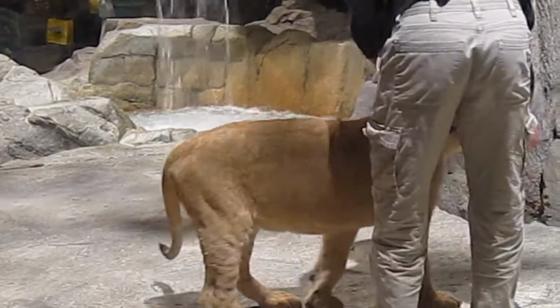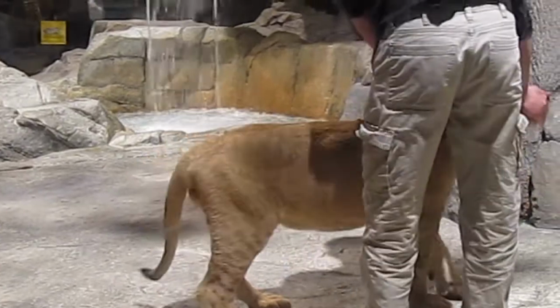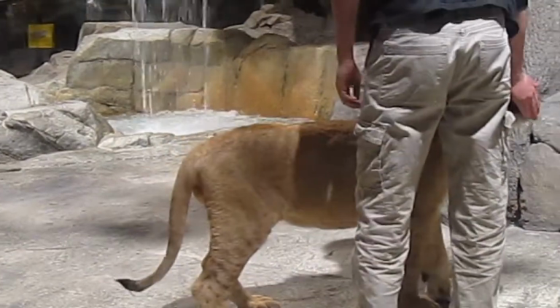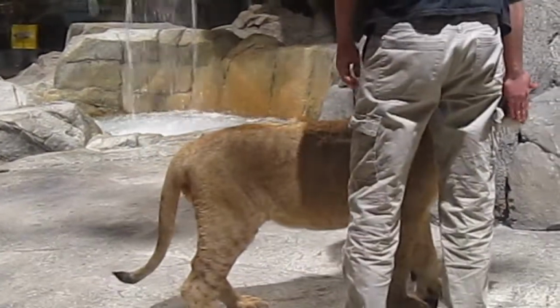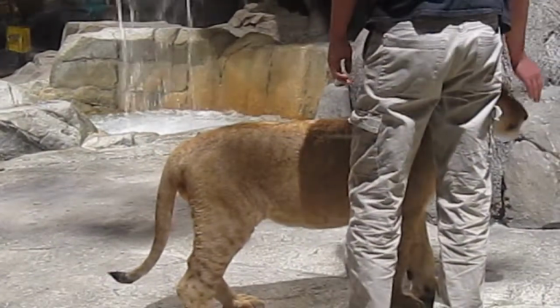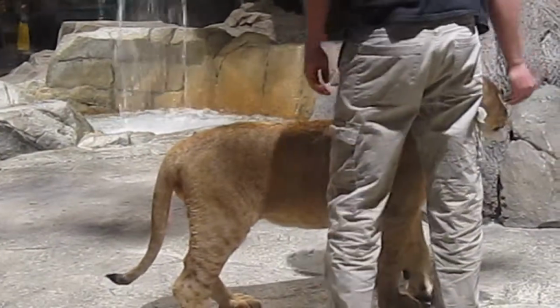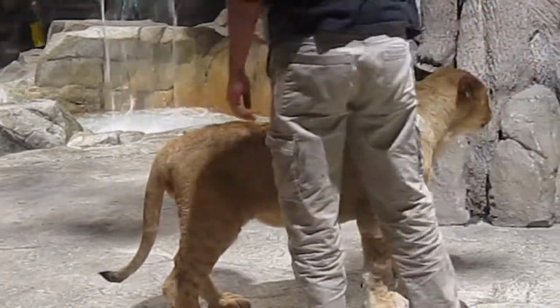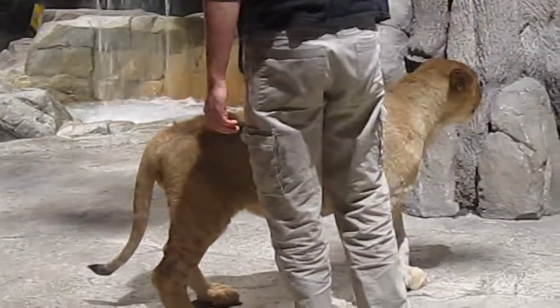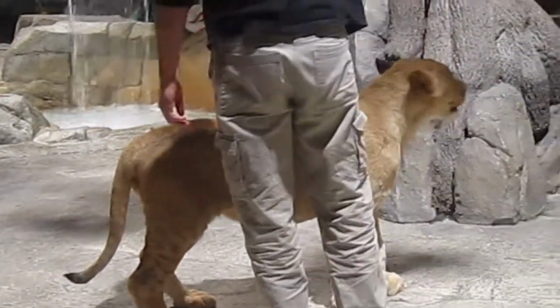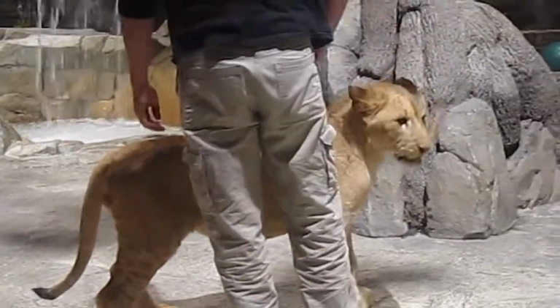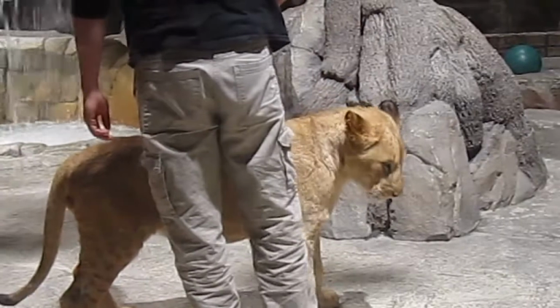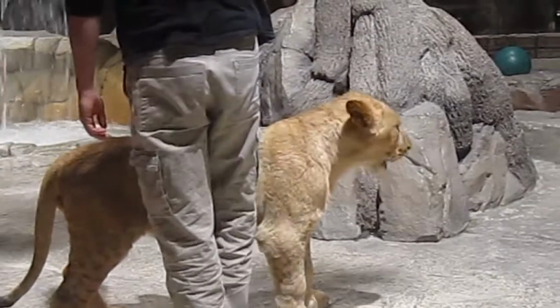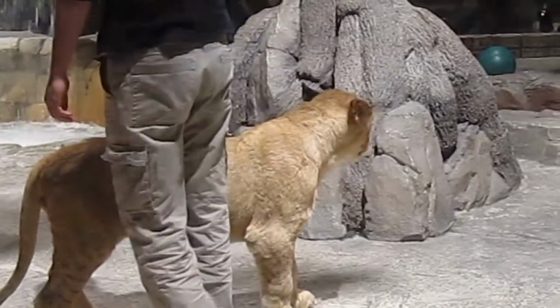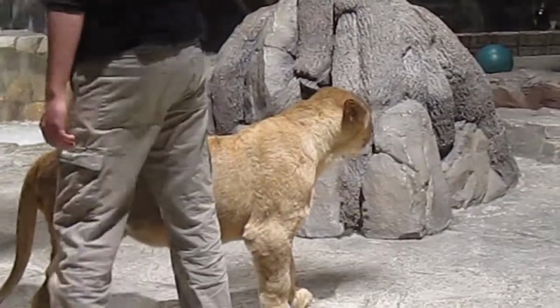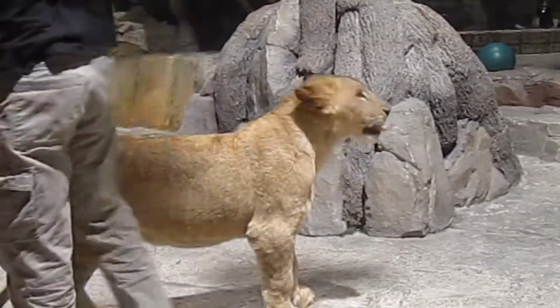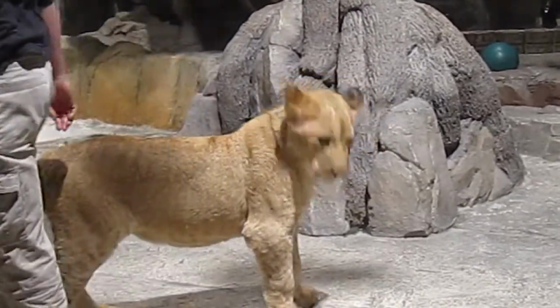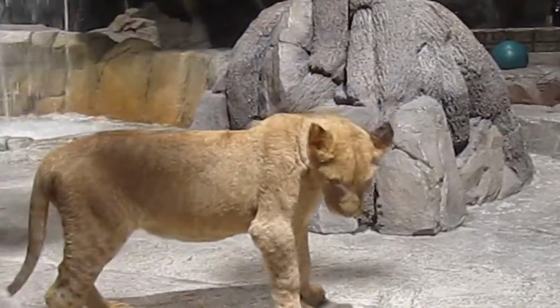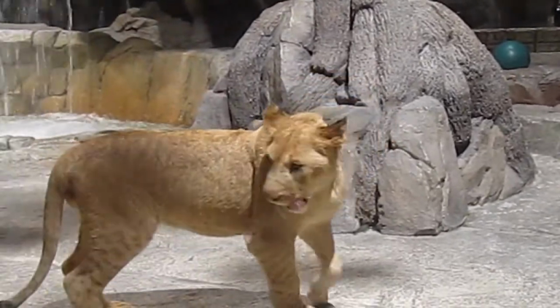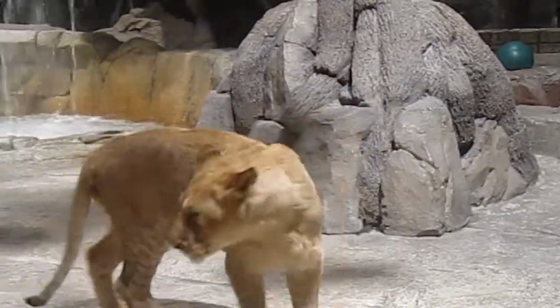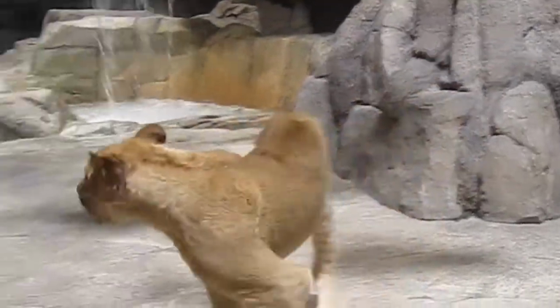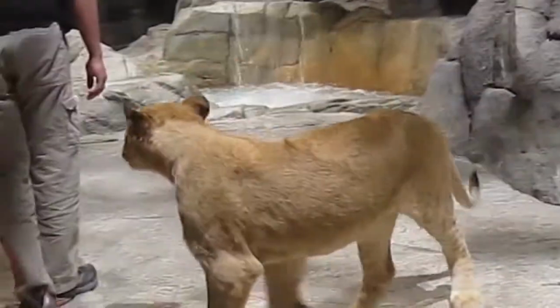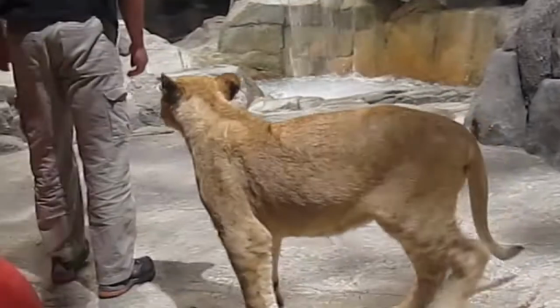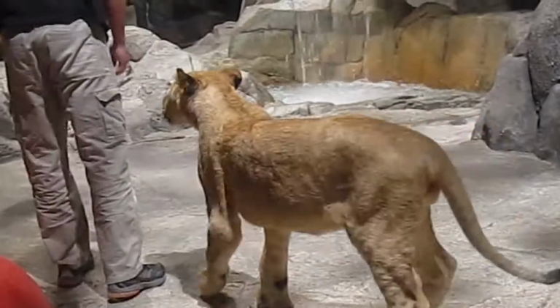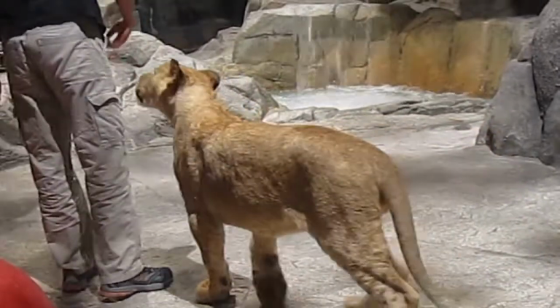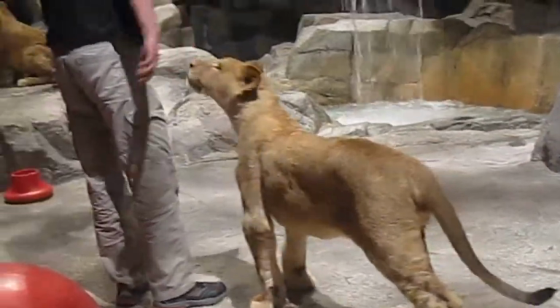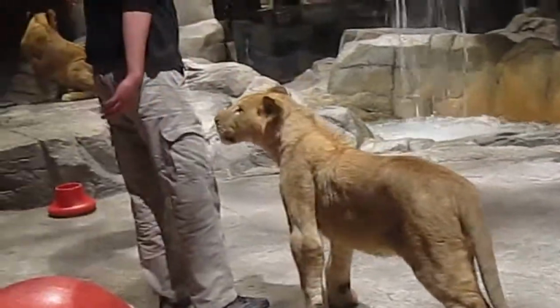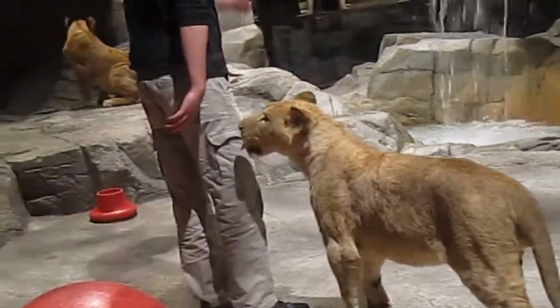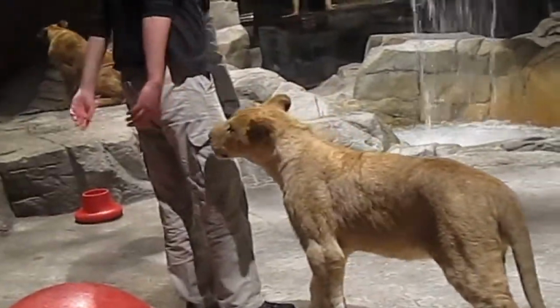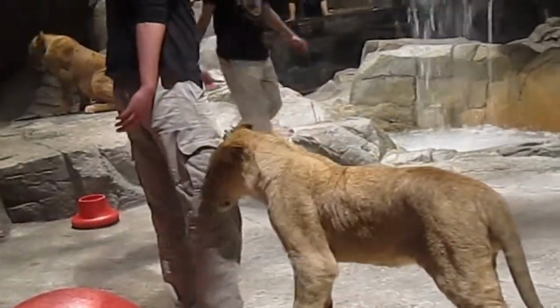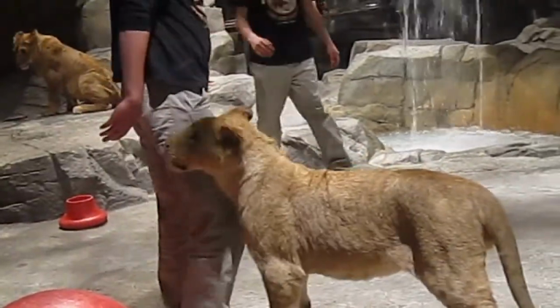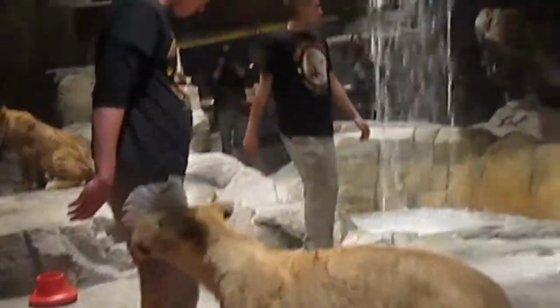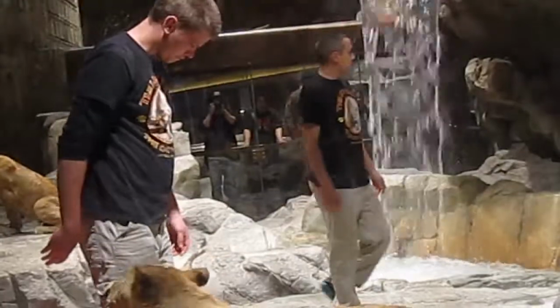Lions are full grown by age 3. Cubs when they're born only weigh a couple of pounds, but they do grow quickly. Lion cubs are born with spots. The spots help camouflage them in the wild, but they do fade as the lions grow into adulthood.